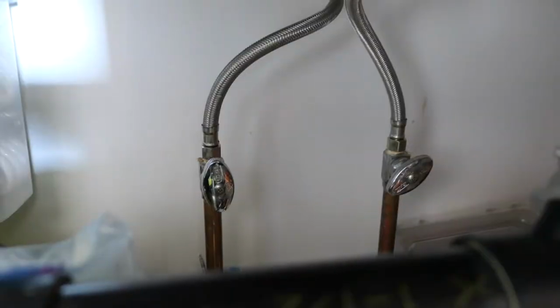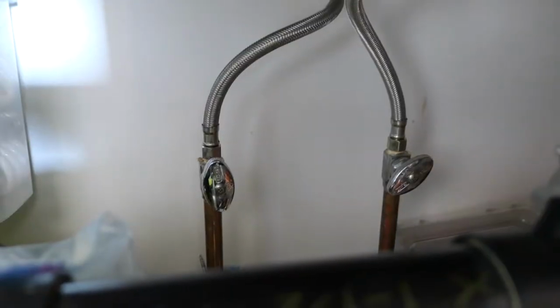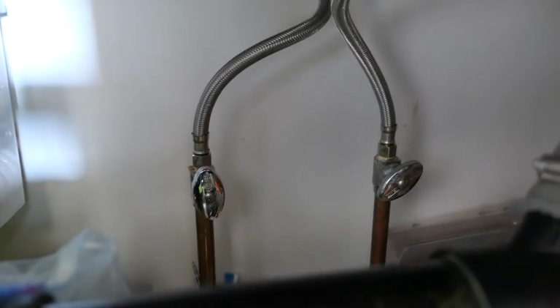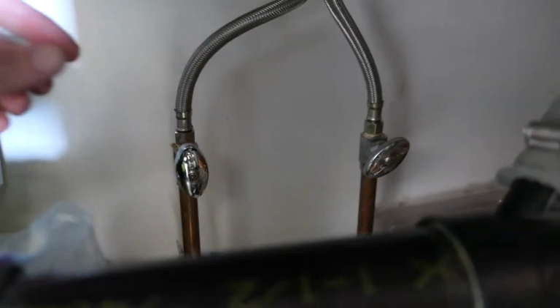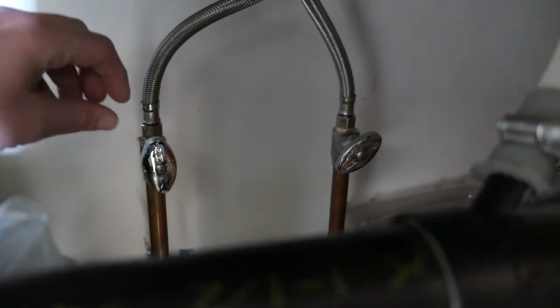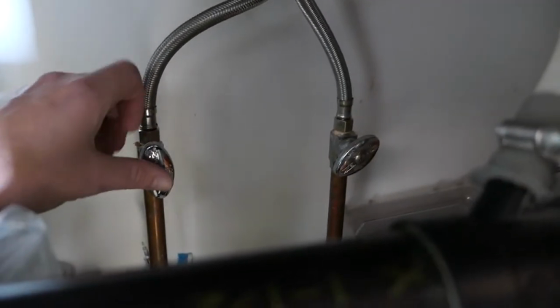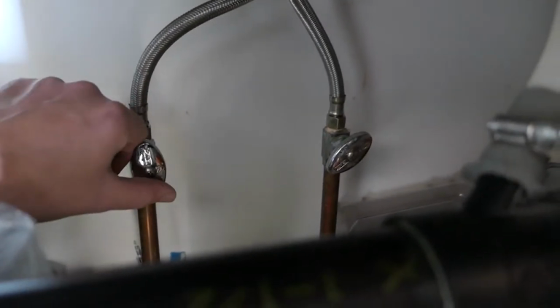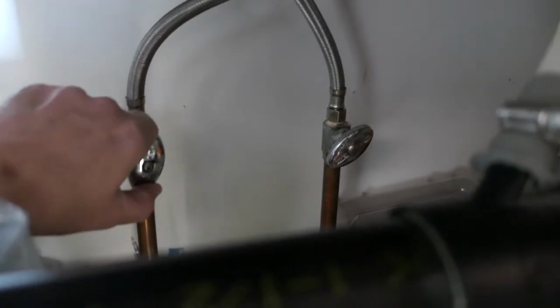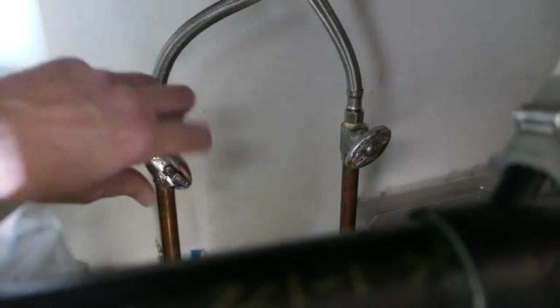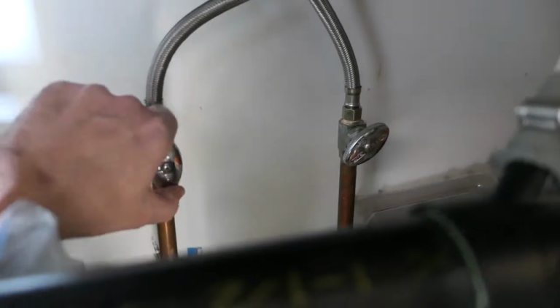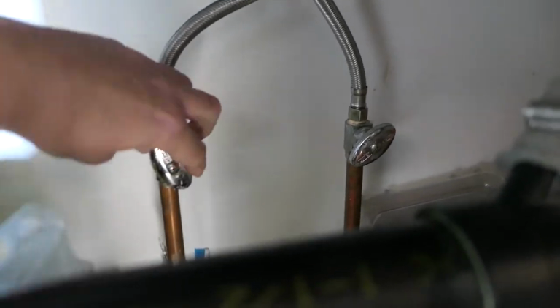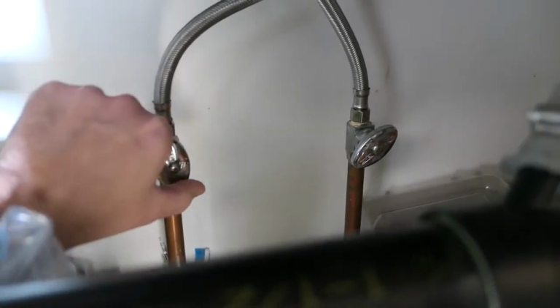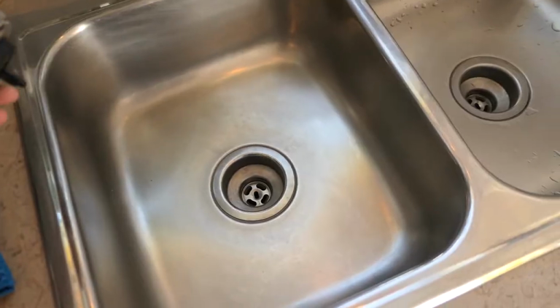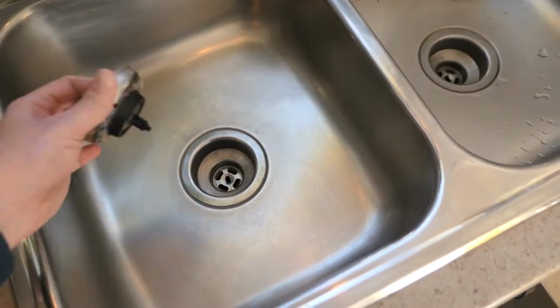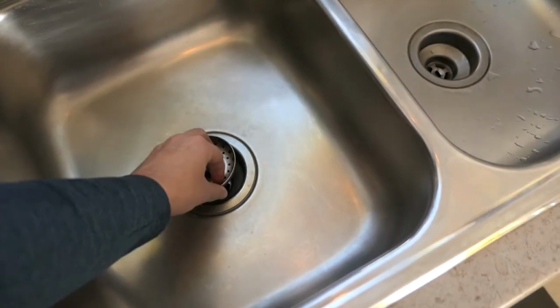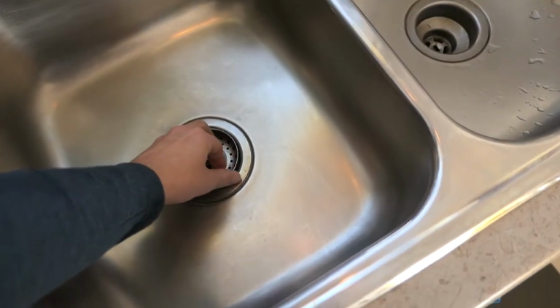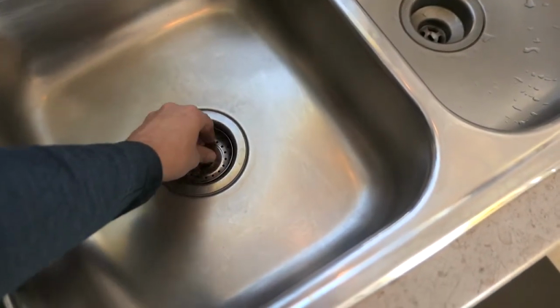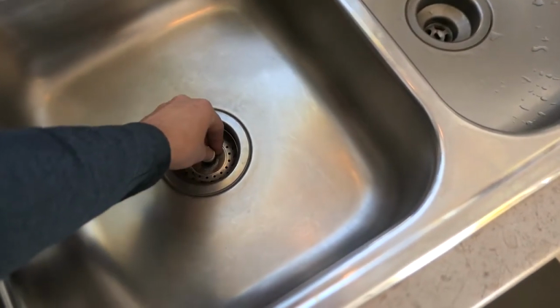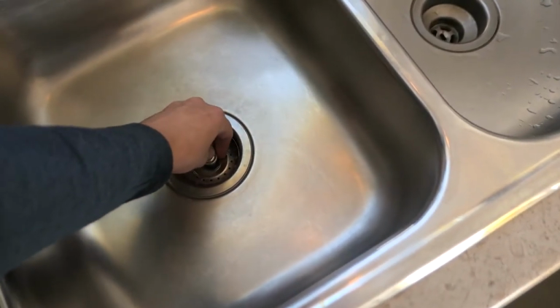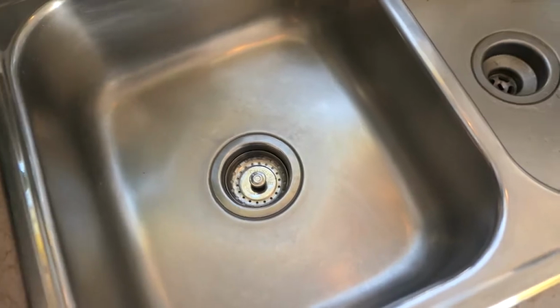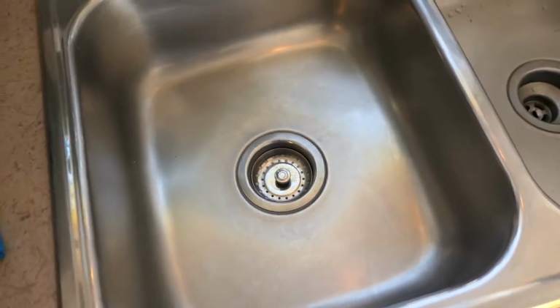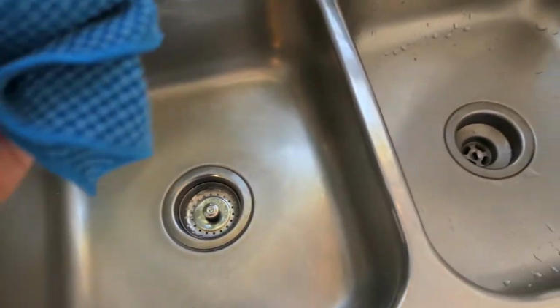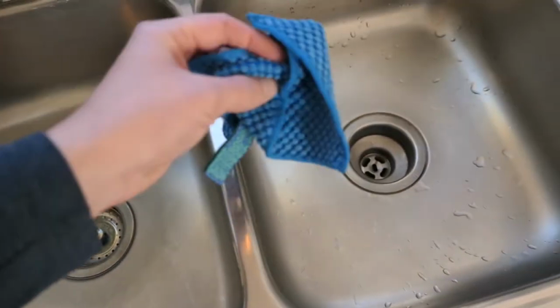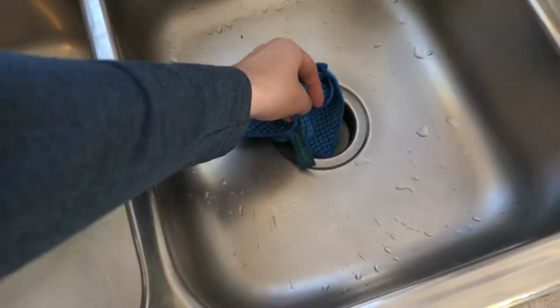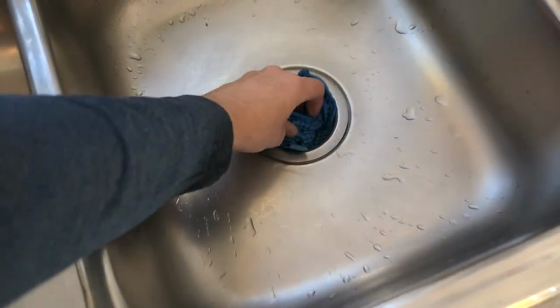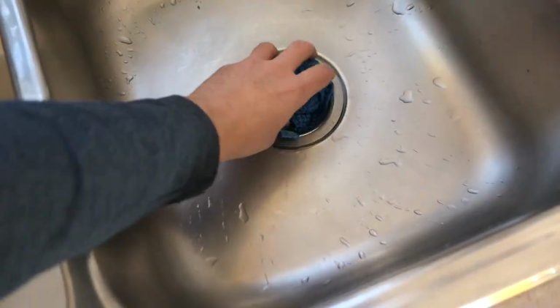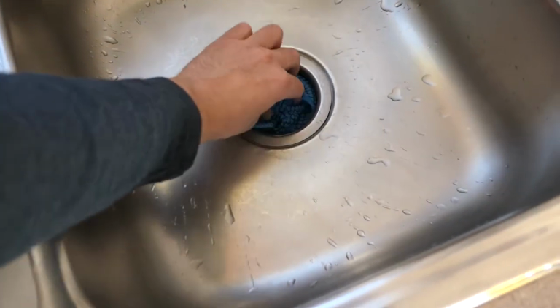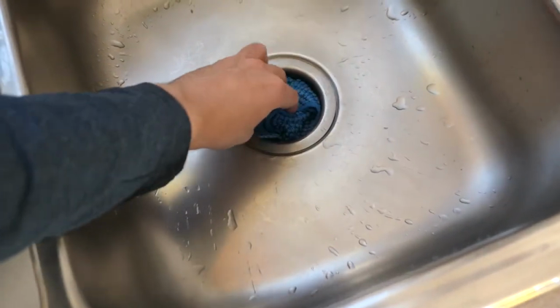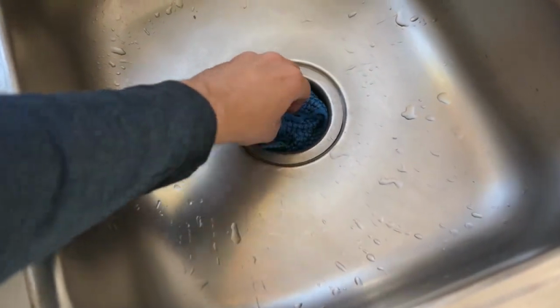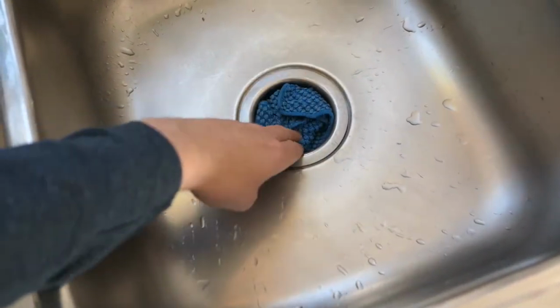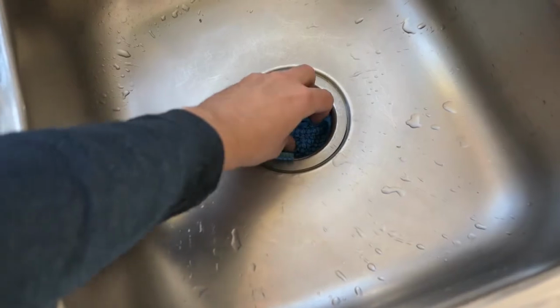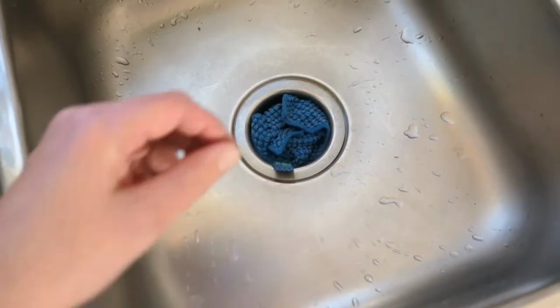The first step will be to turn off the valves underneath your sink. We can use the cap and one of the rags to plug both holes to make sure we don't lose any of the screws.